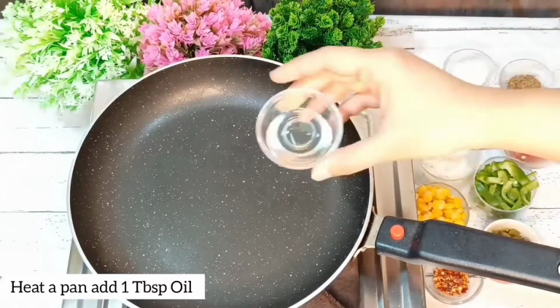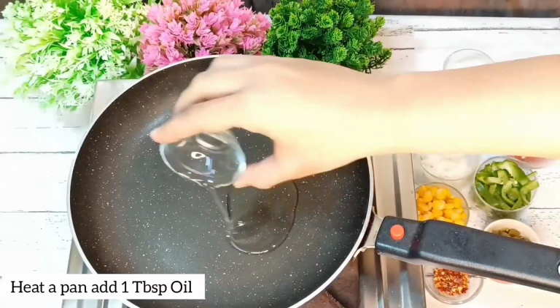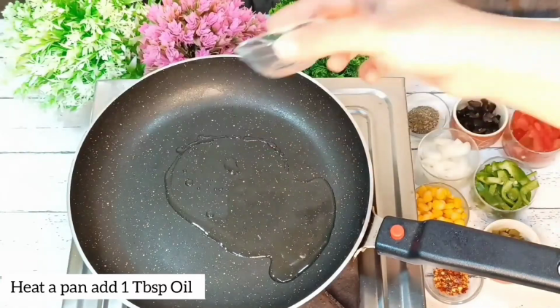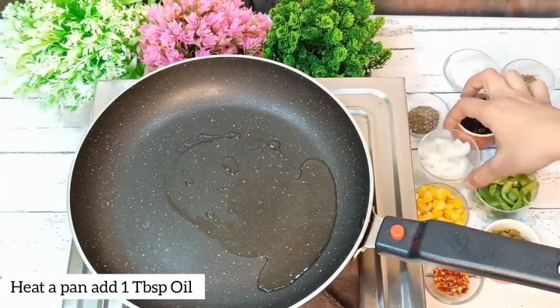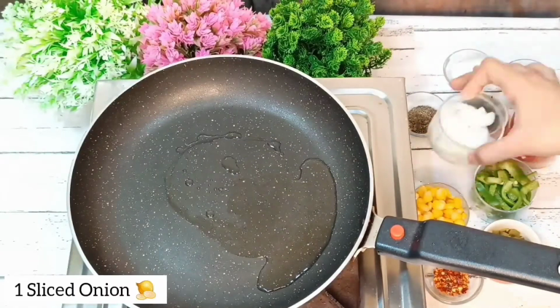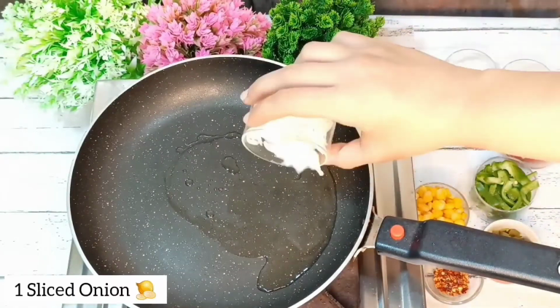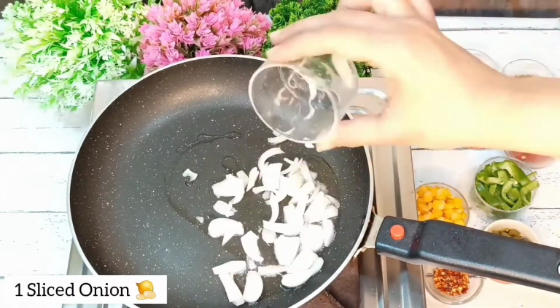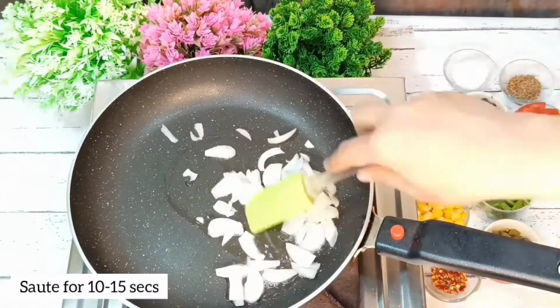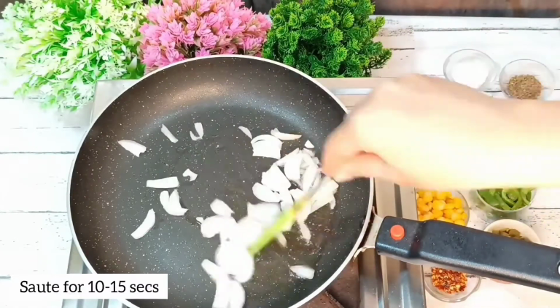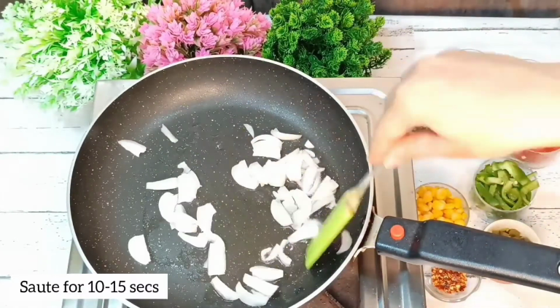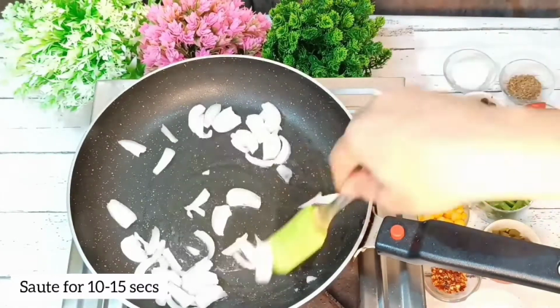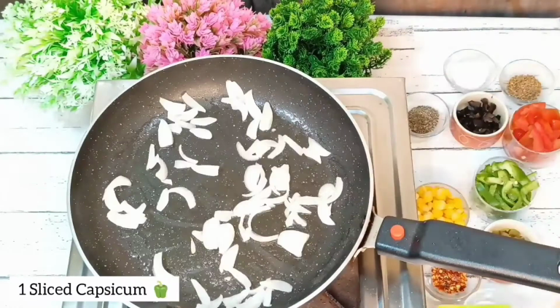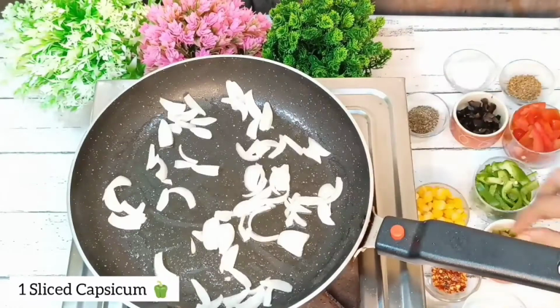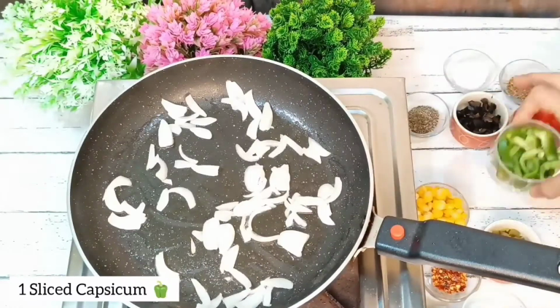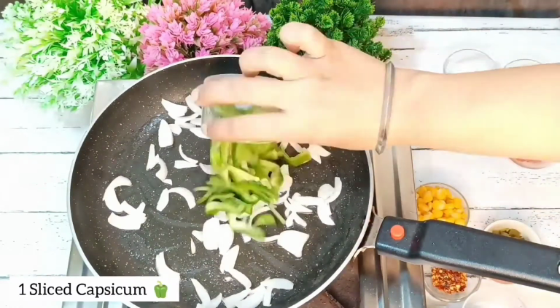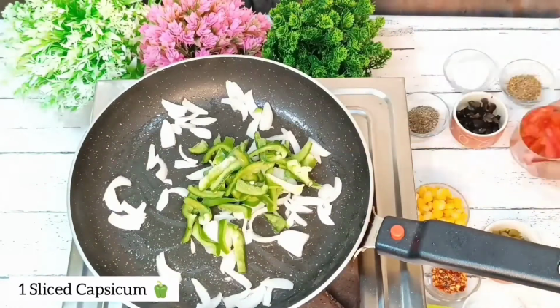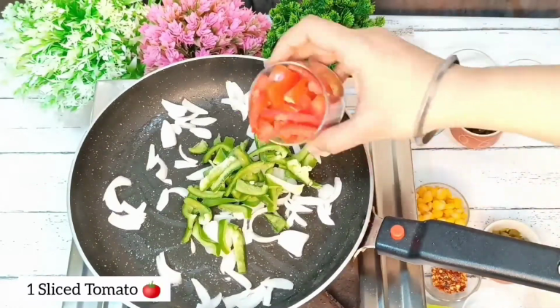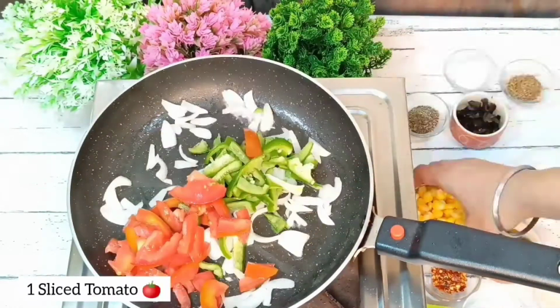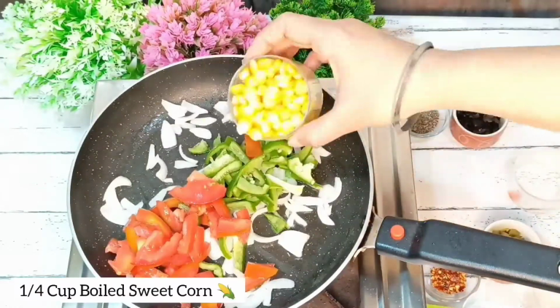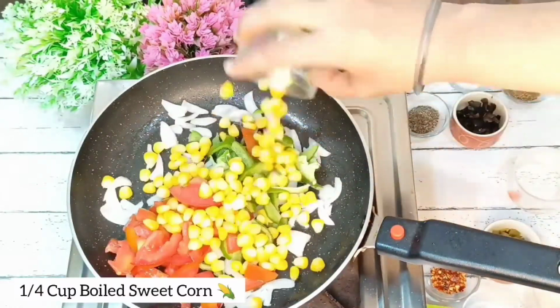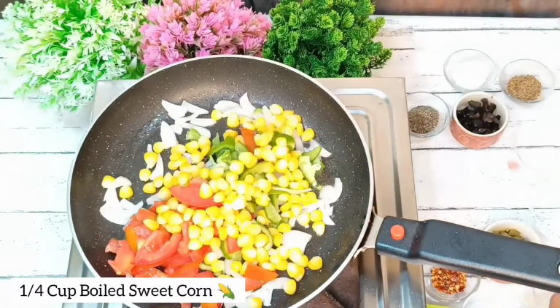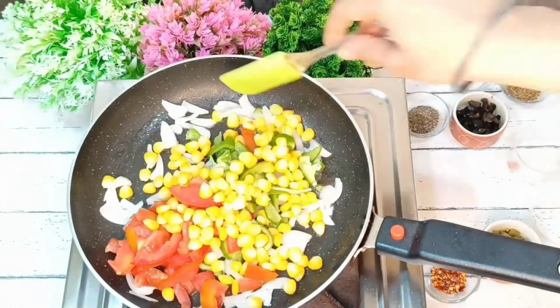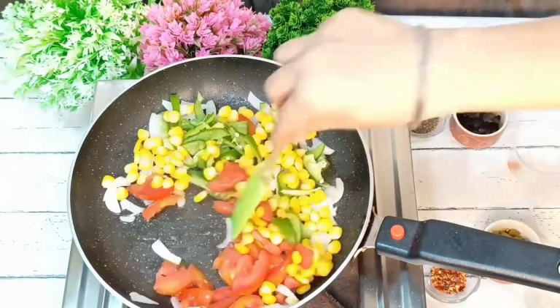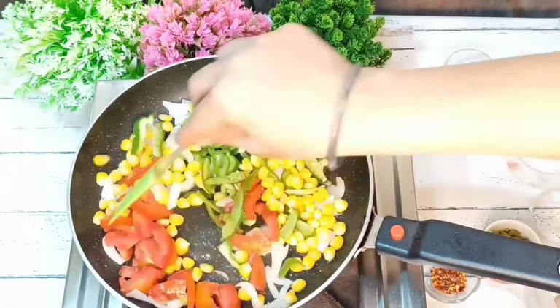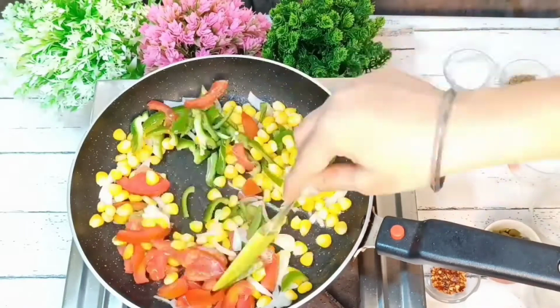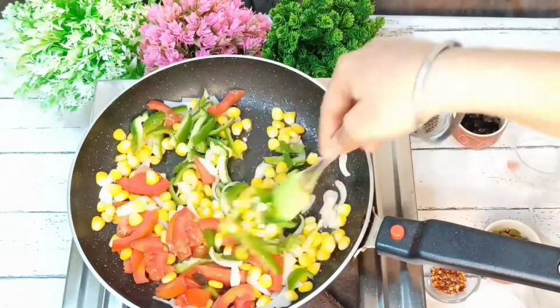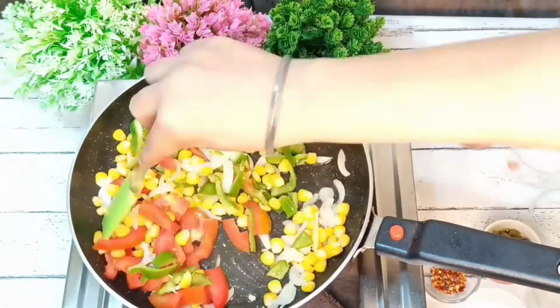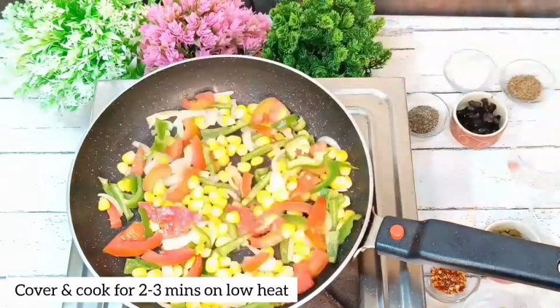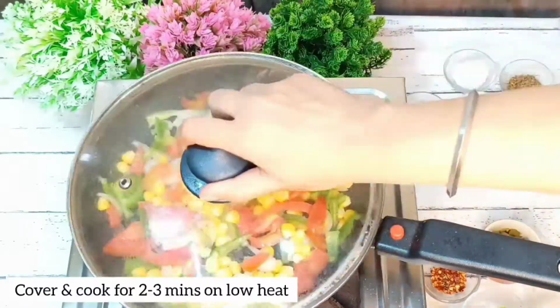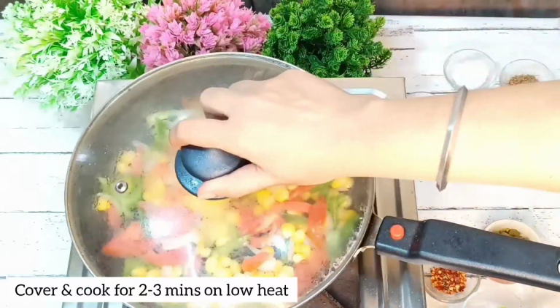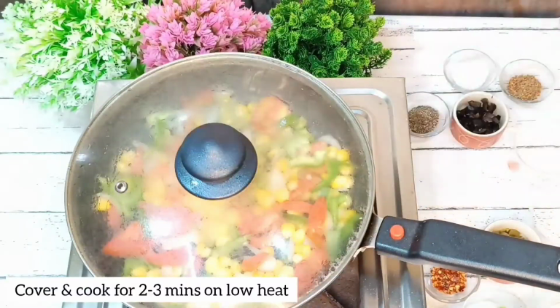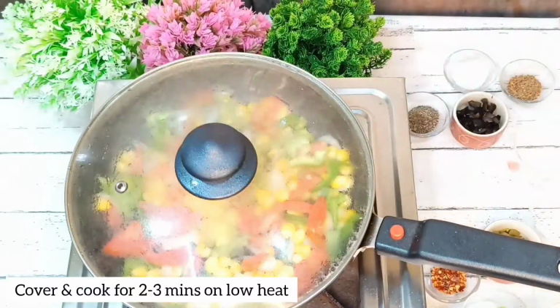First of all, 1 tablespoon of oil. We will cut the vegetables in 10-15 seconds. 1 shimla mirch (capsicum), 1 fourth of tomatoes, 1 fourth of boiled sweet corn. We will mix it for 2-3 minutes on low heat.